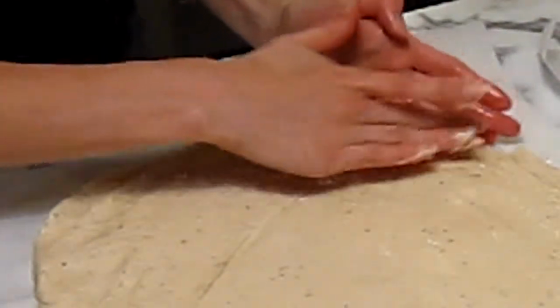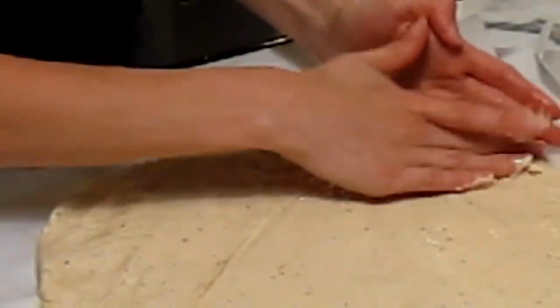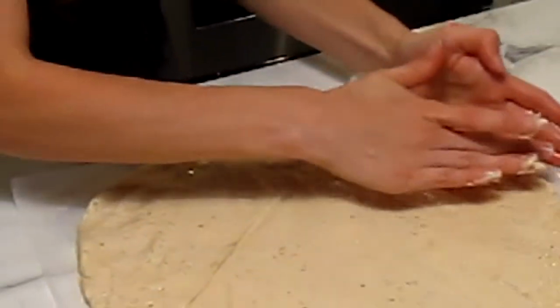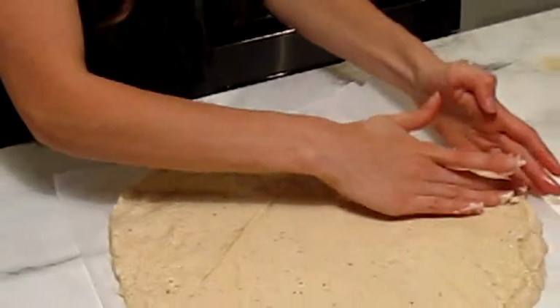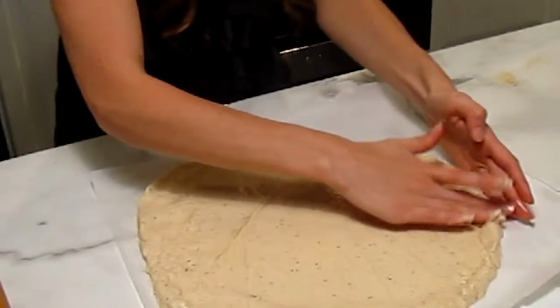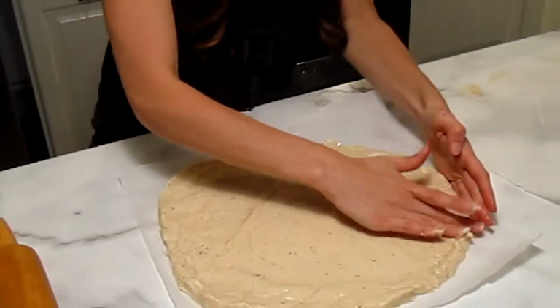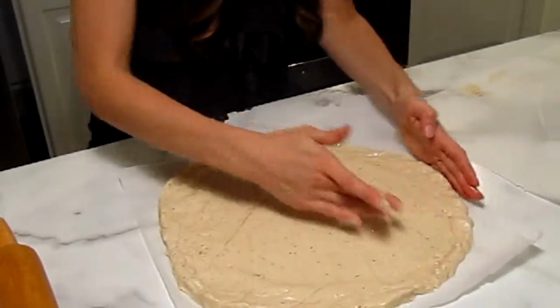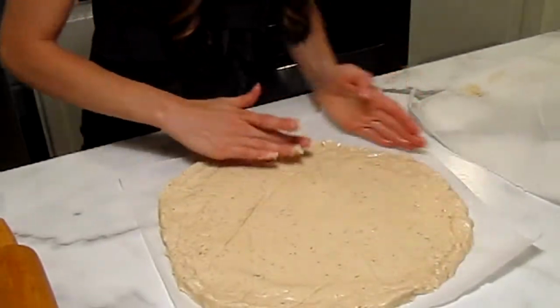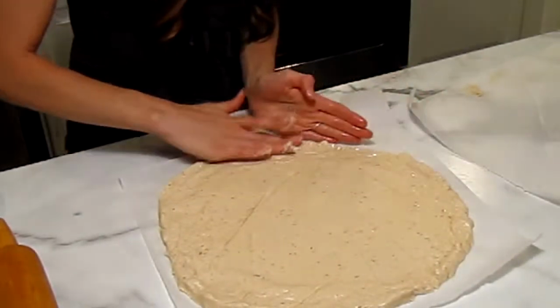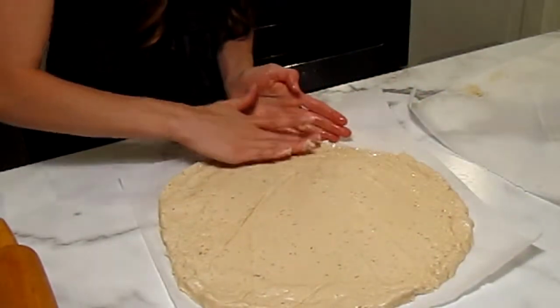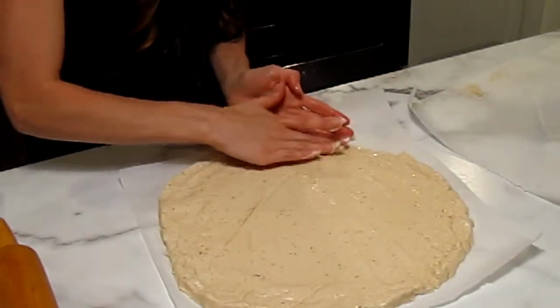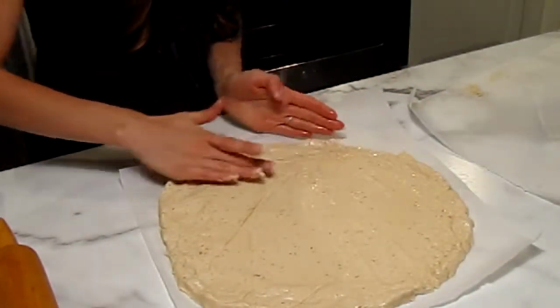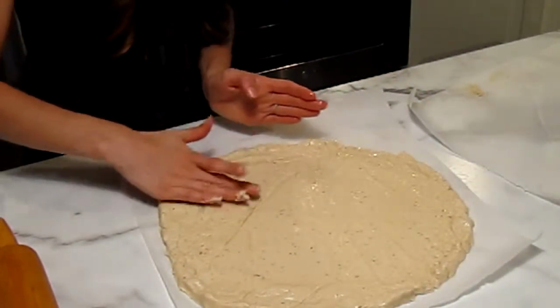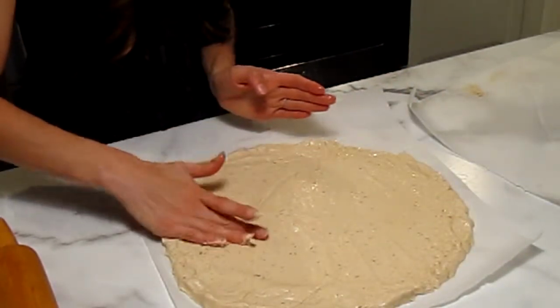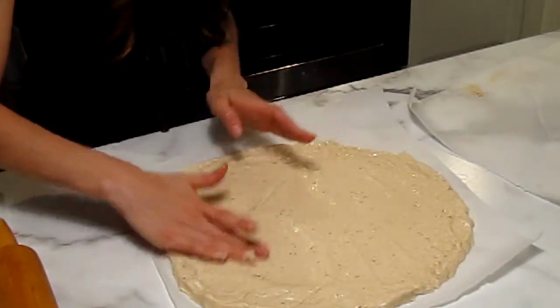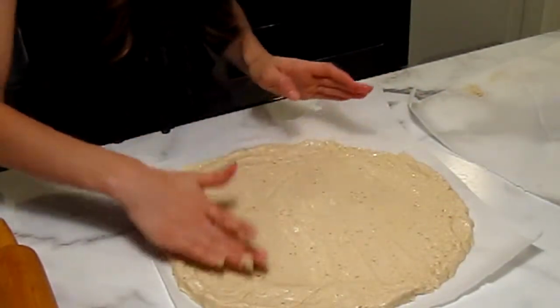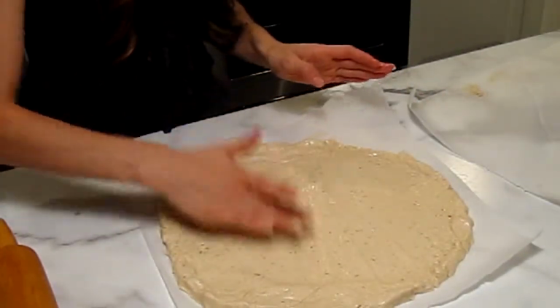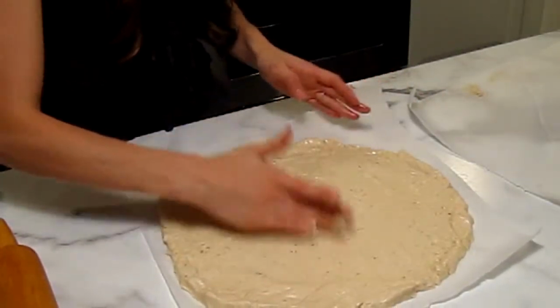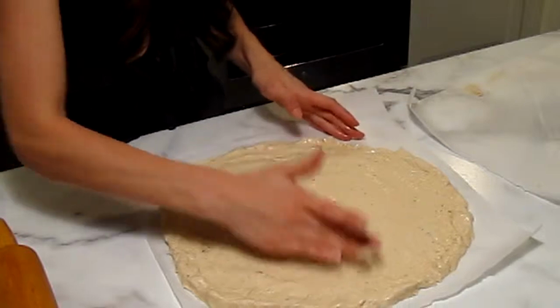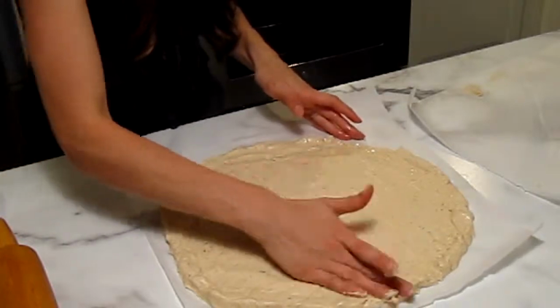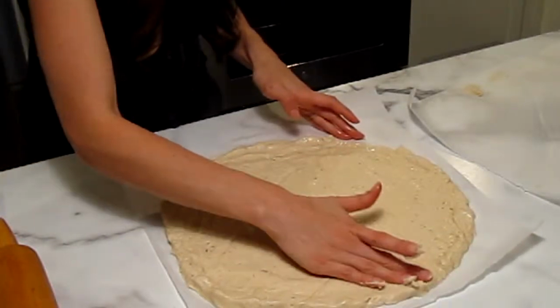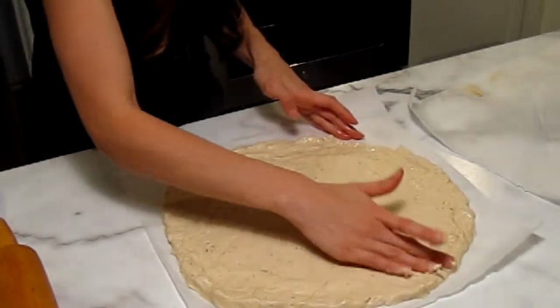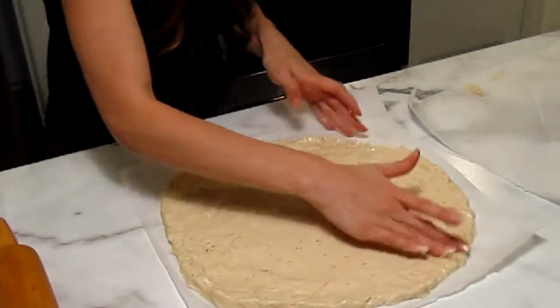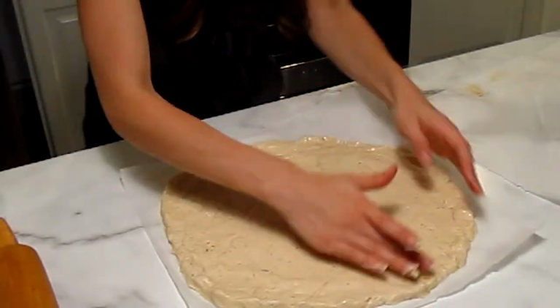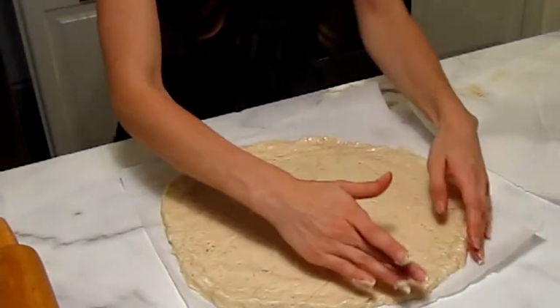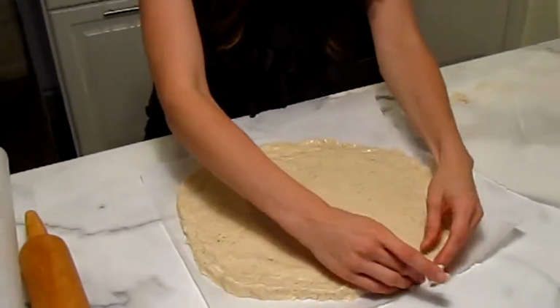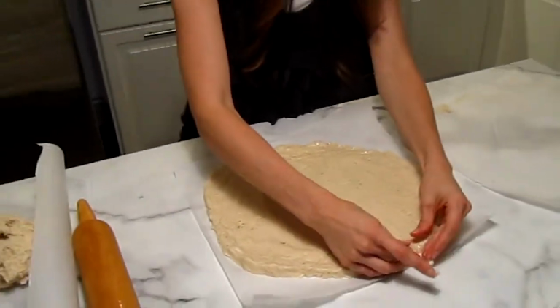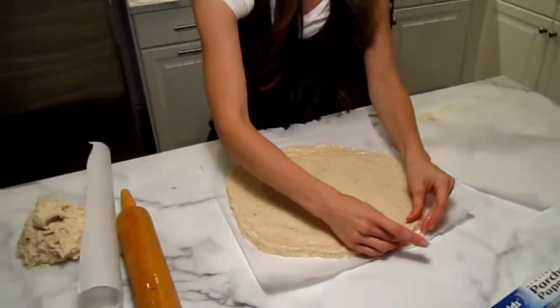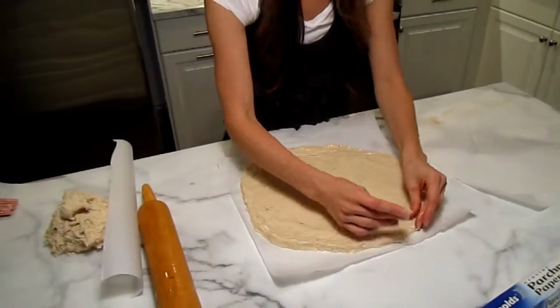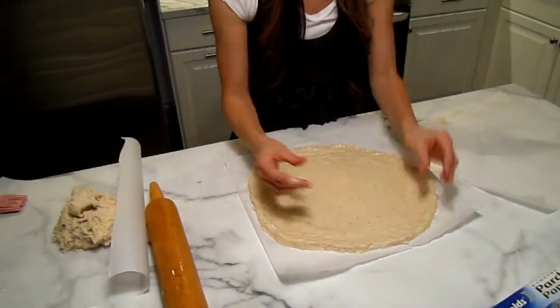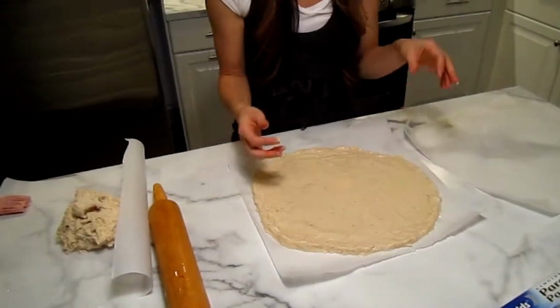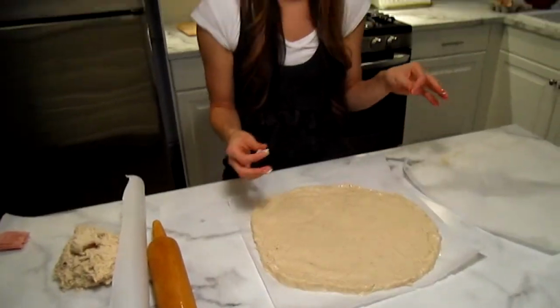That's pretty good. So now what we'll do is we'll just let this pizza raise for about 25 to 30 minutes, and then we'll throw our toppings on and throw it in the oven.